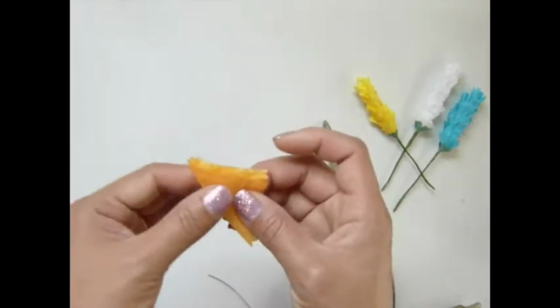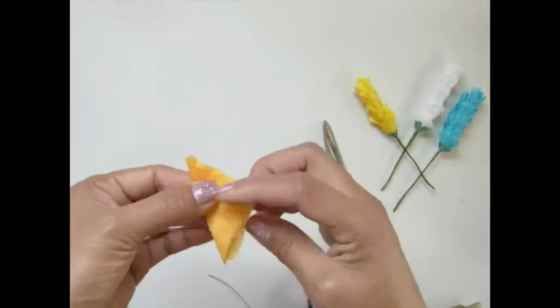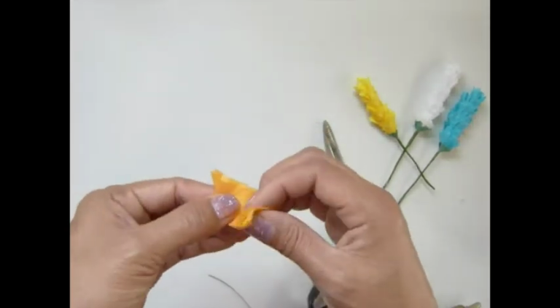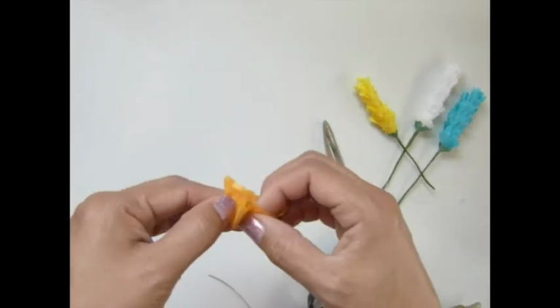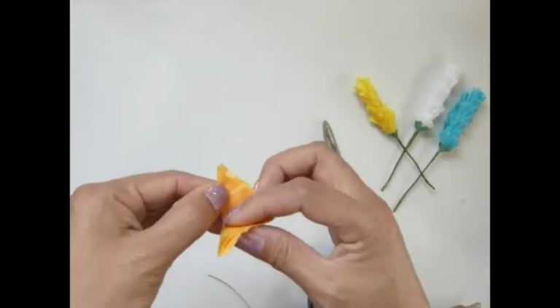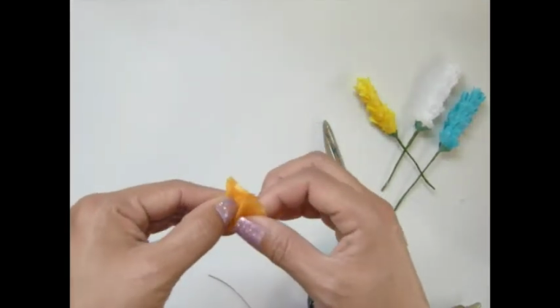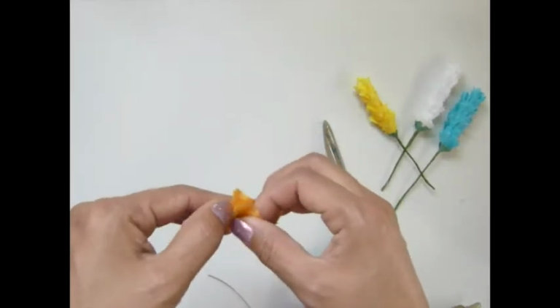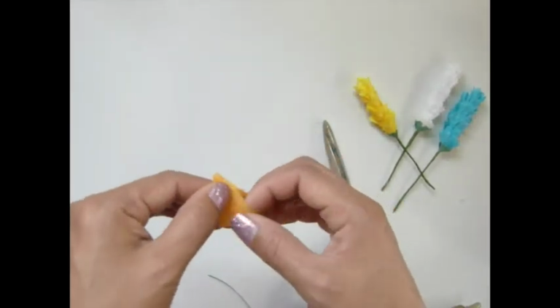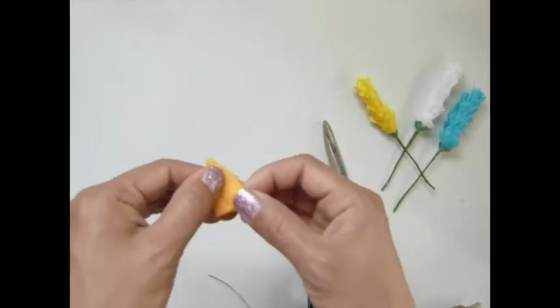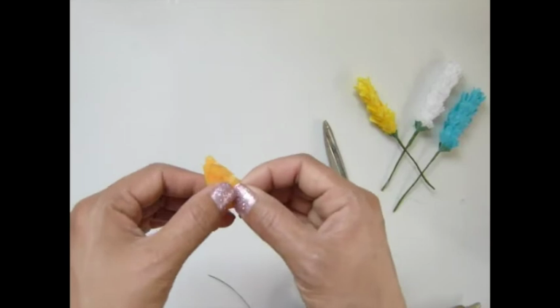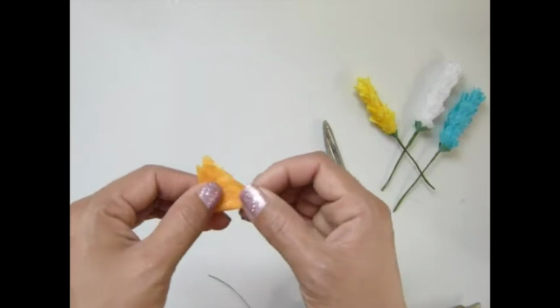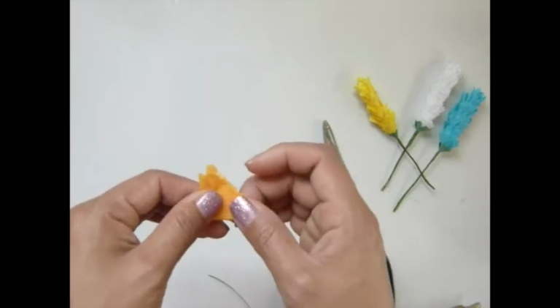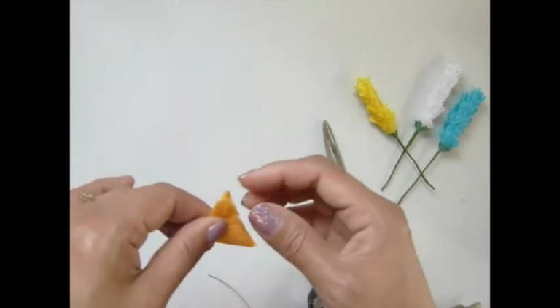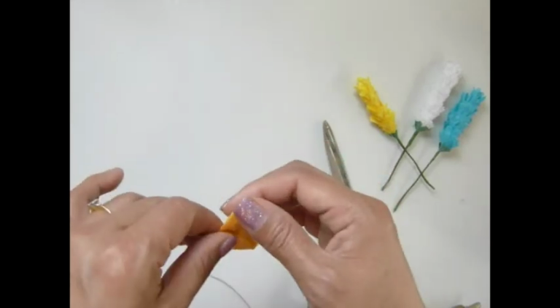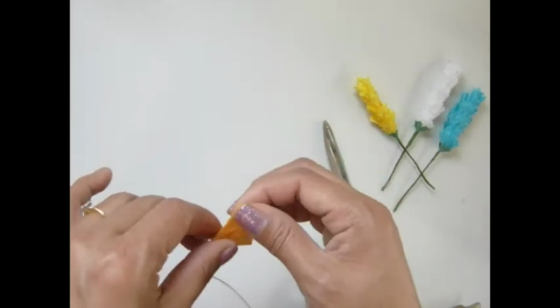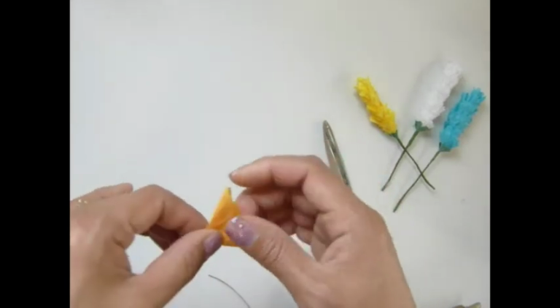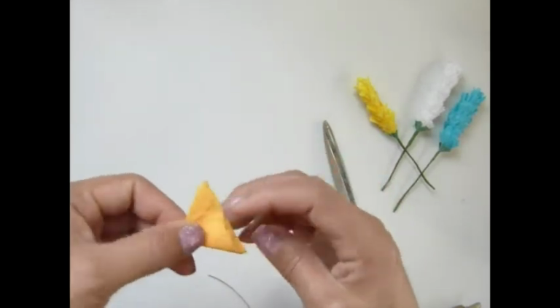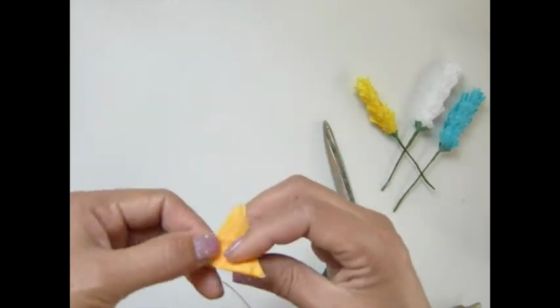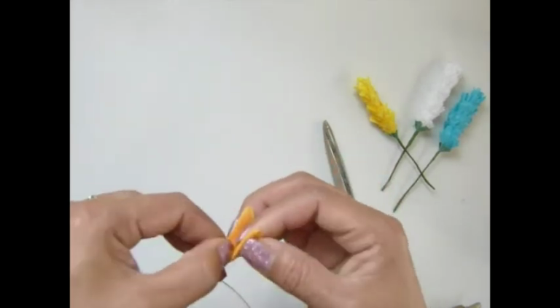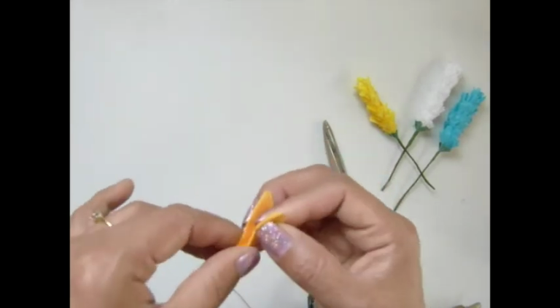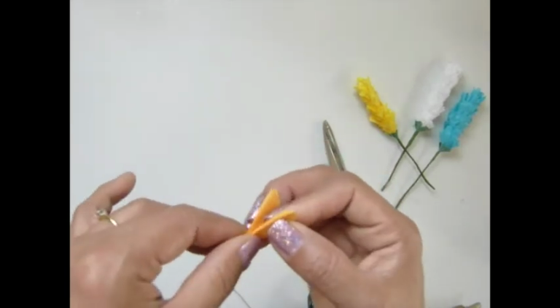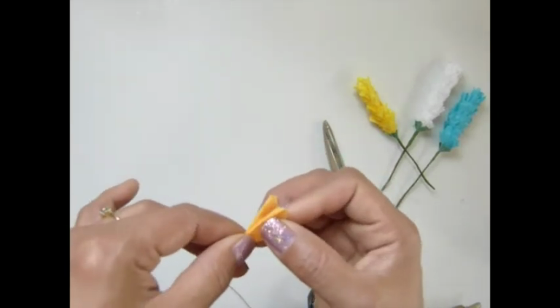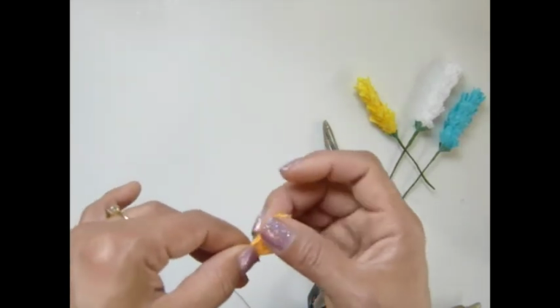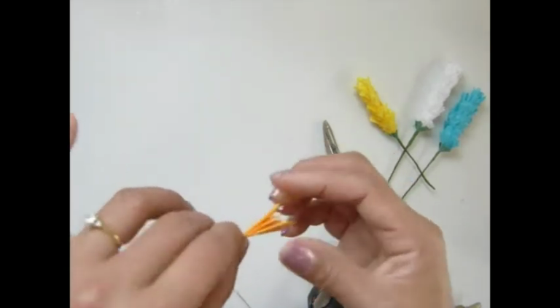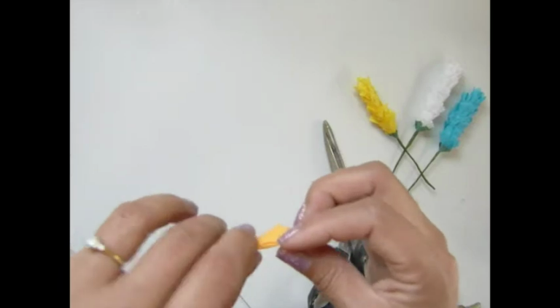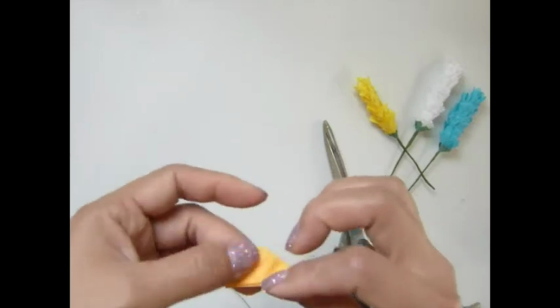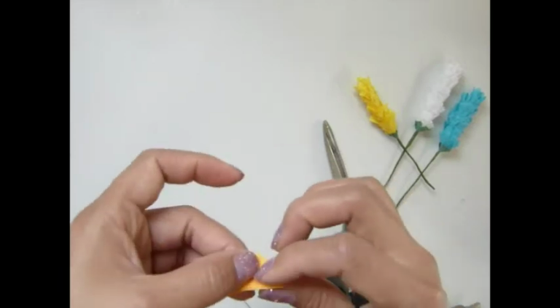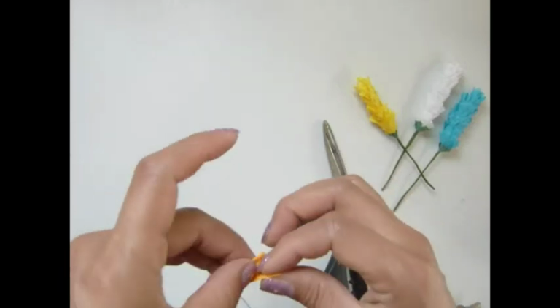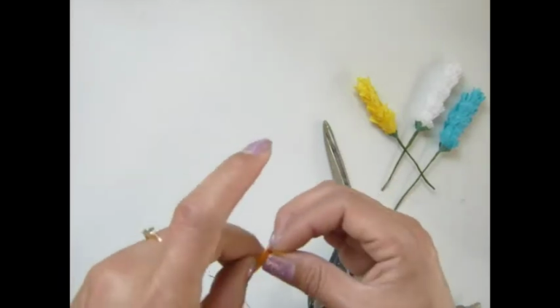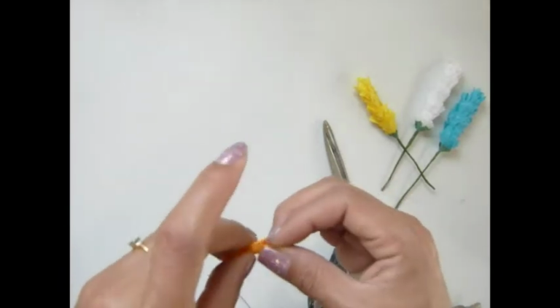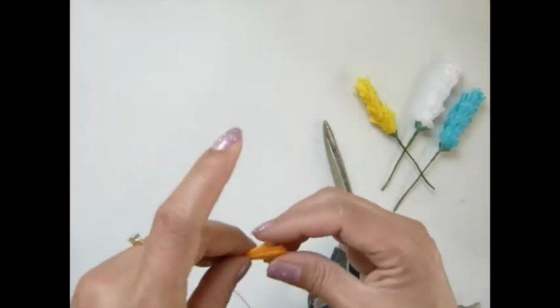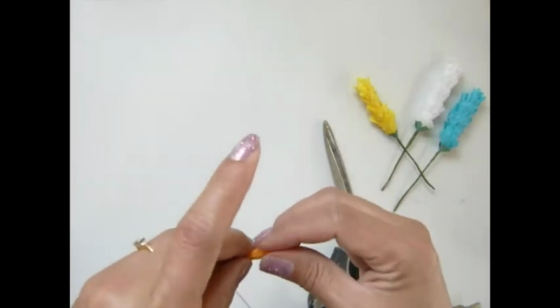And you want to fold this point to that point across the diagonal. And then from — it doesn't have to be perfect — fold at that point like that, this one right there, and the last one right there.